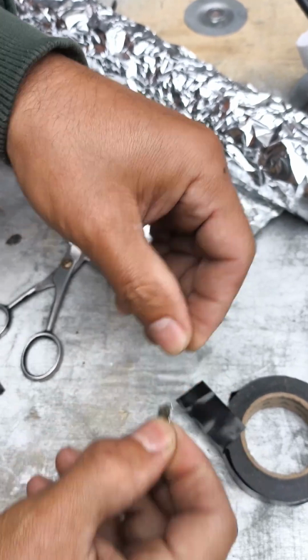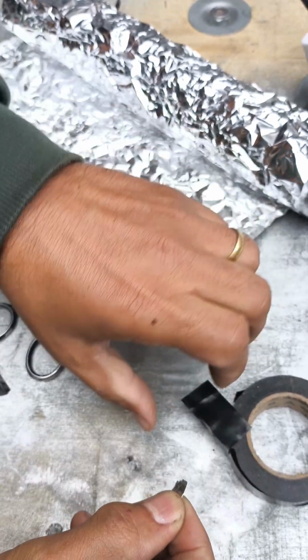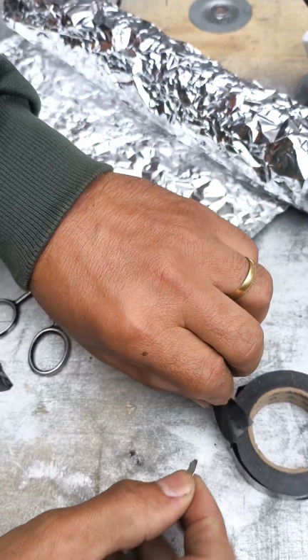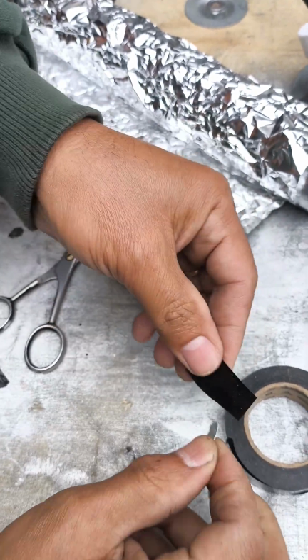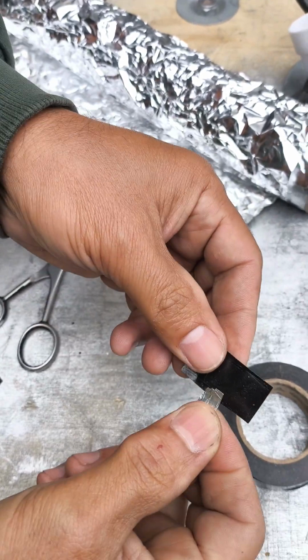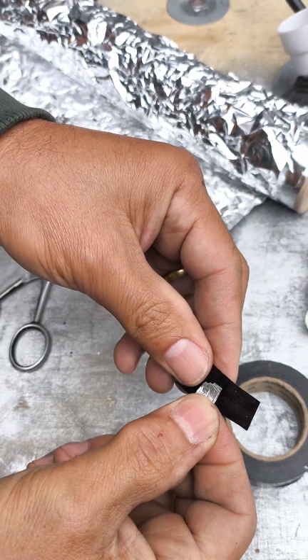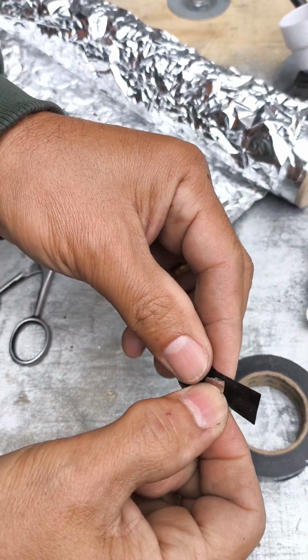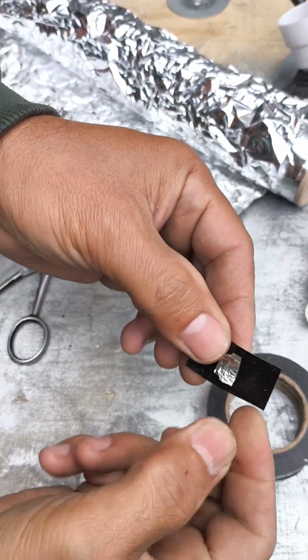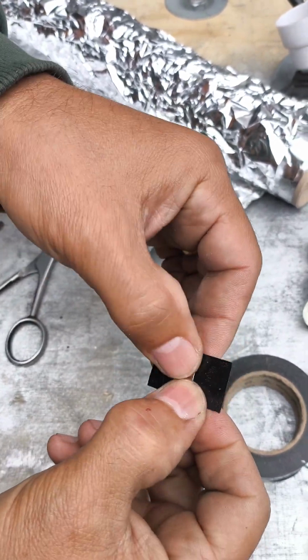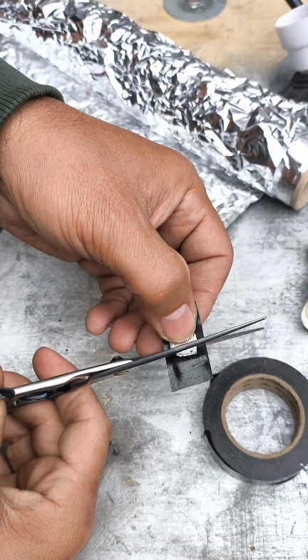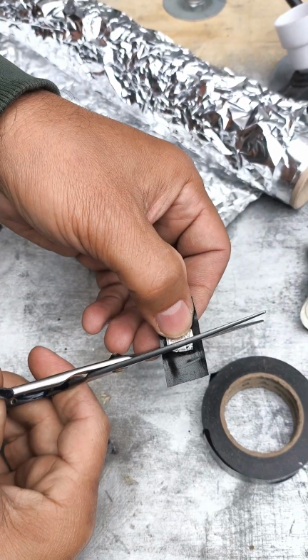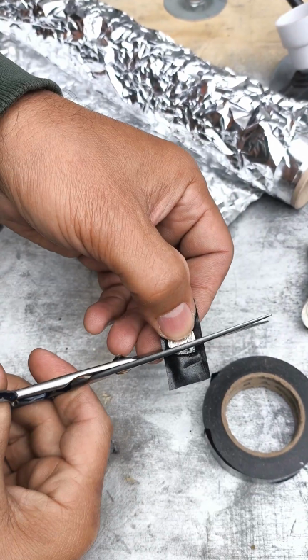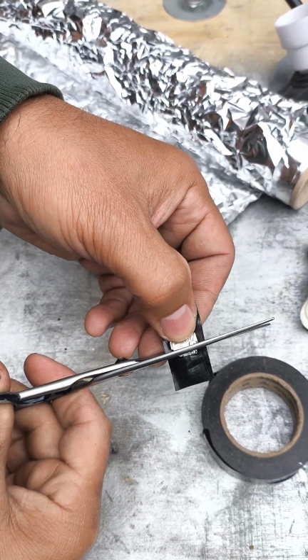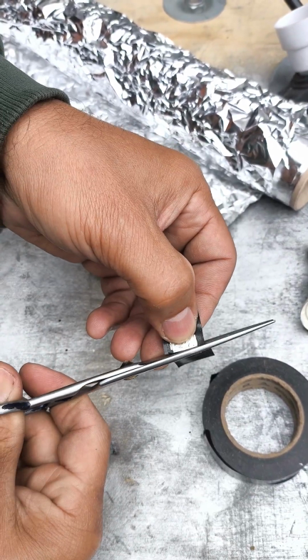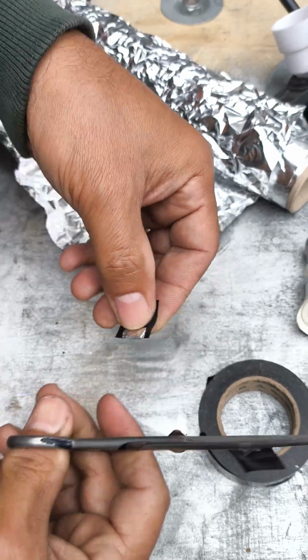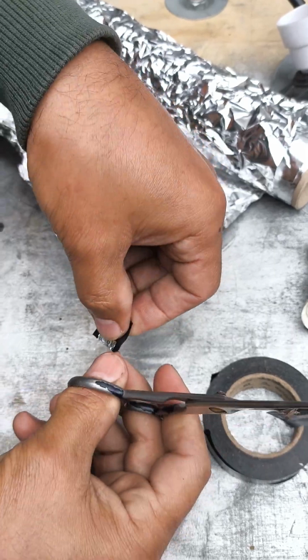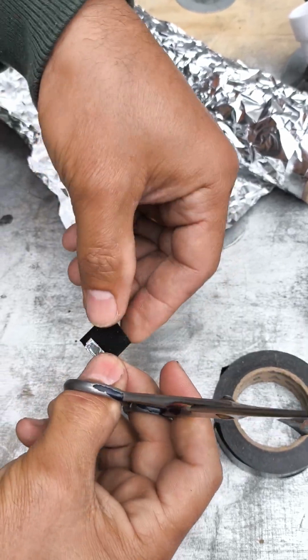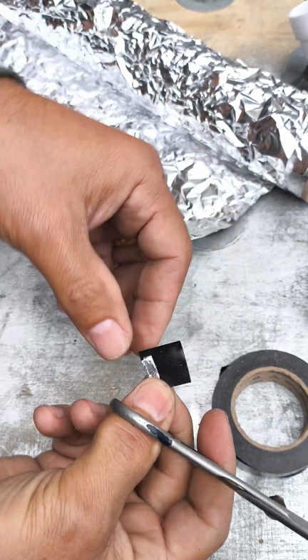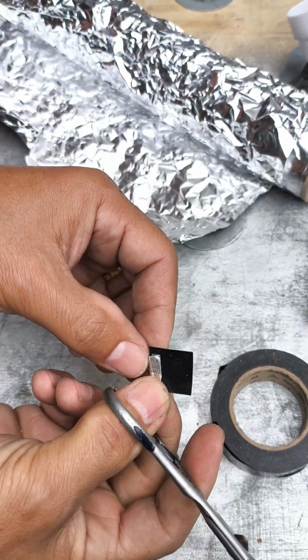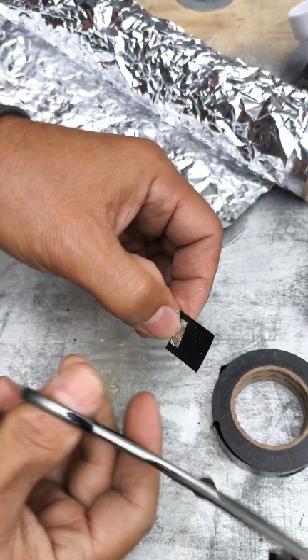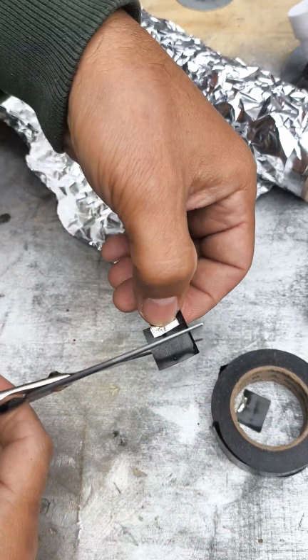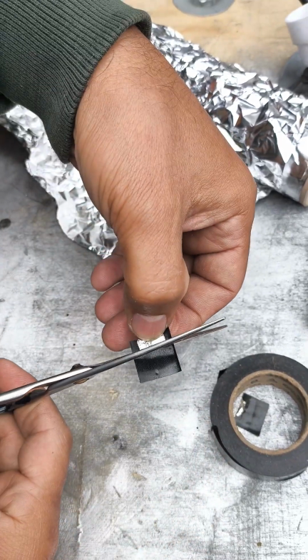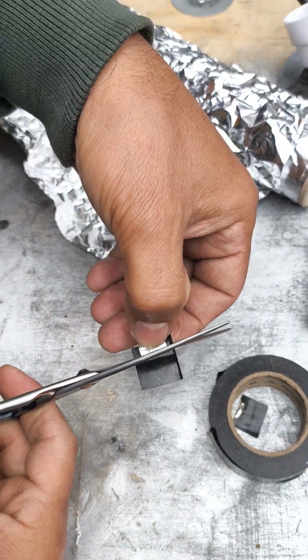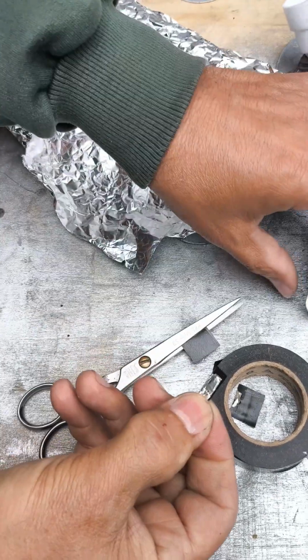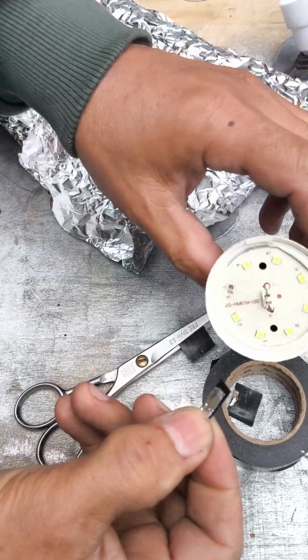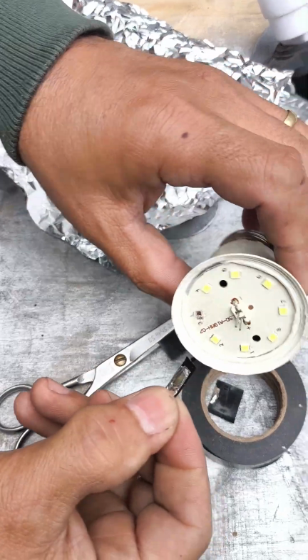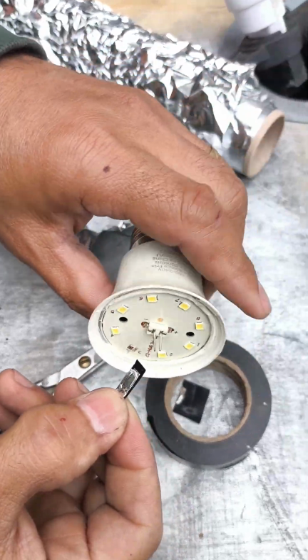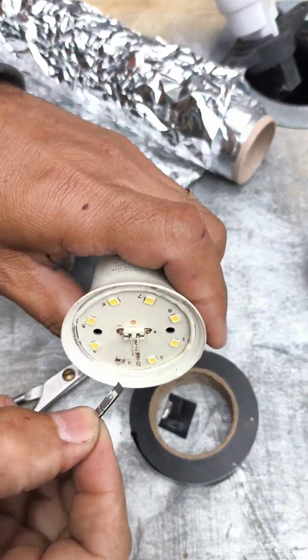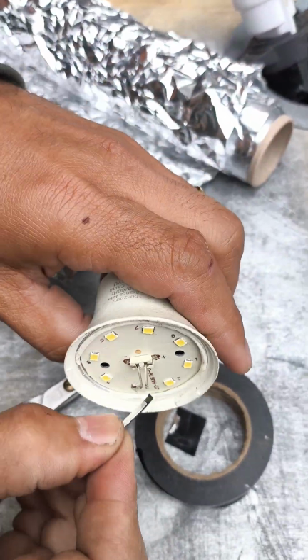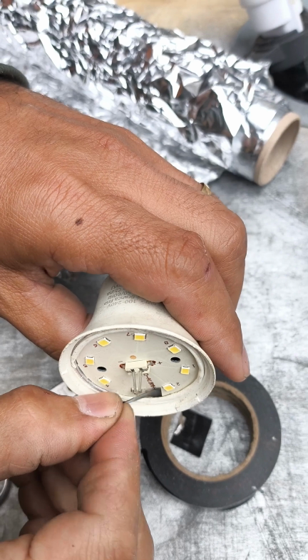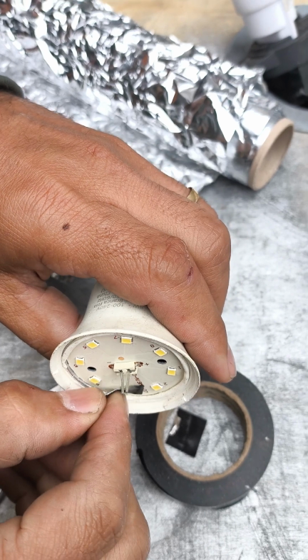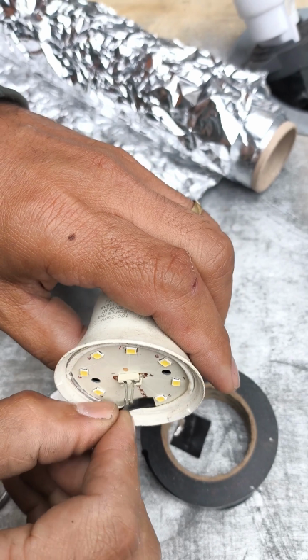Carefully place the aluminum foil in that spot and press it down lightly so it fits snugly. Then place a small piece of electrical tape on top to hold it securely in place, preventing it from coming loose.